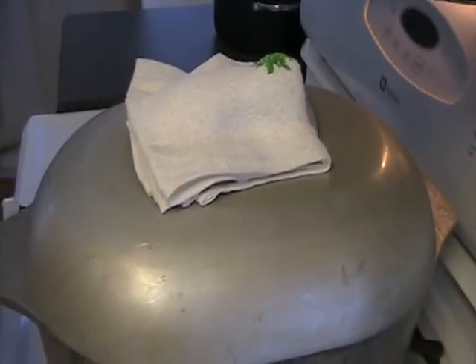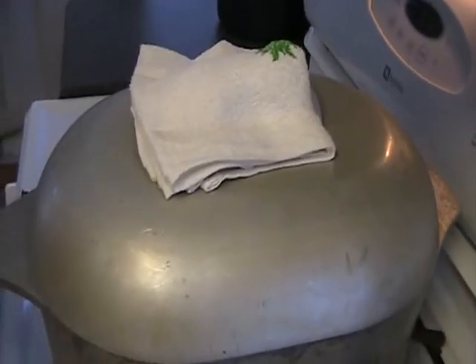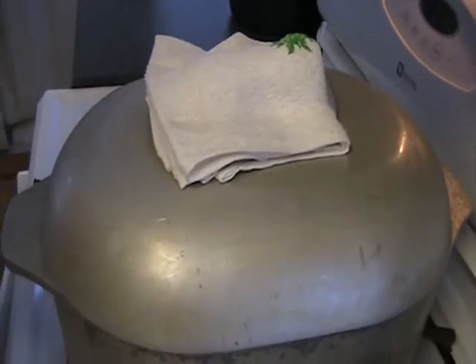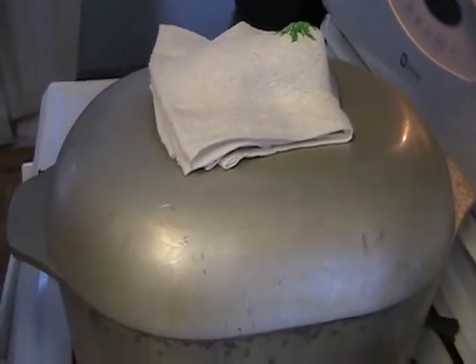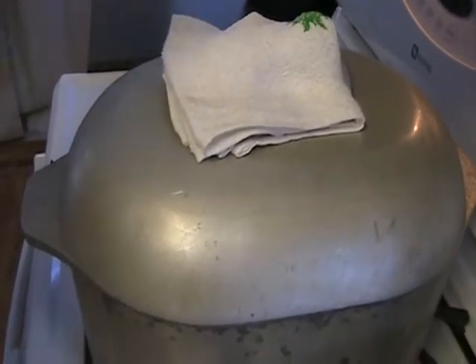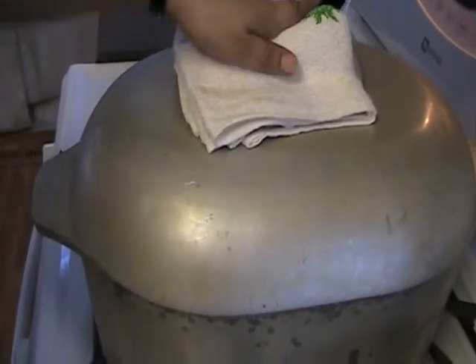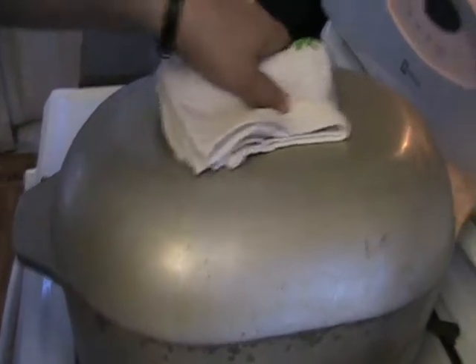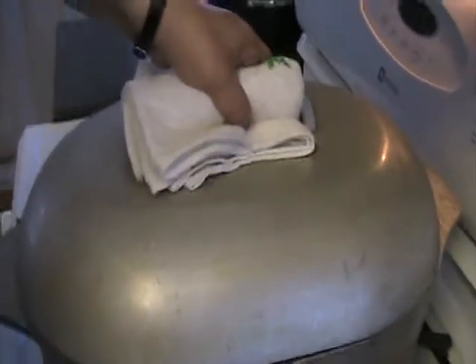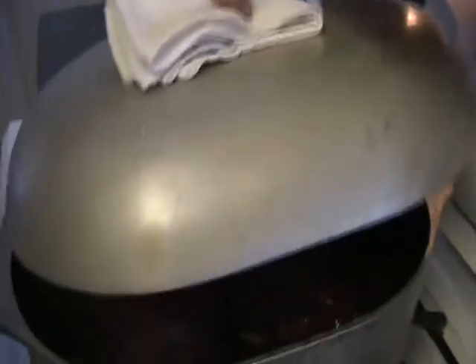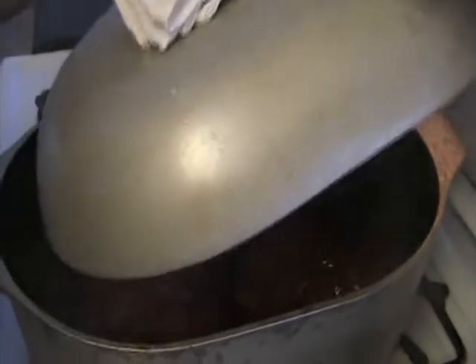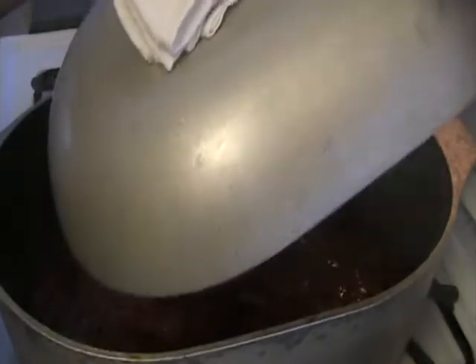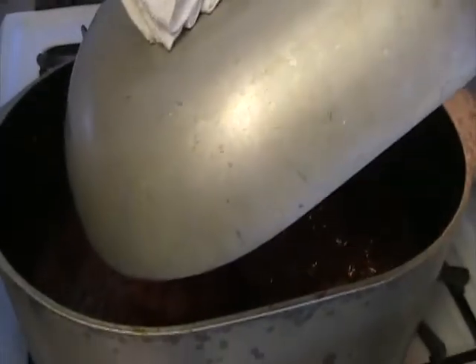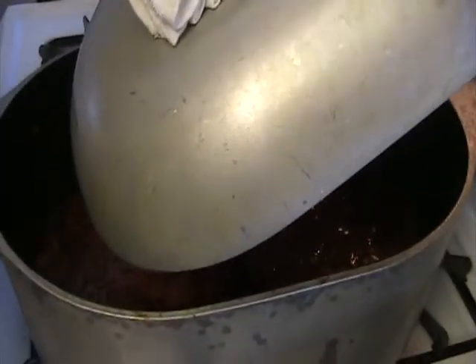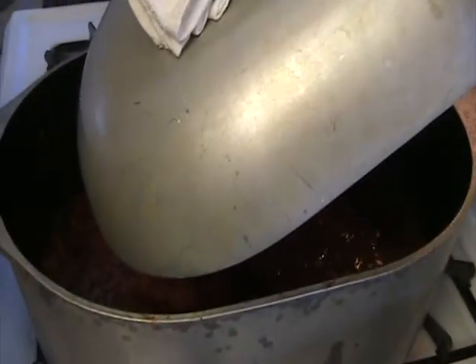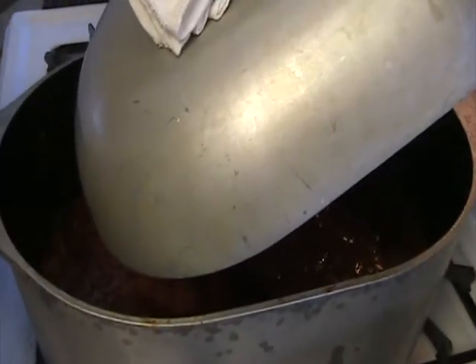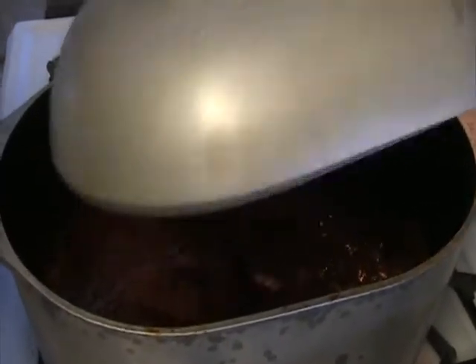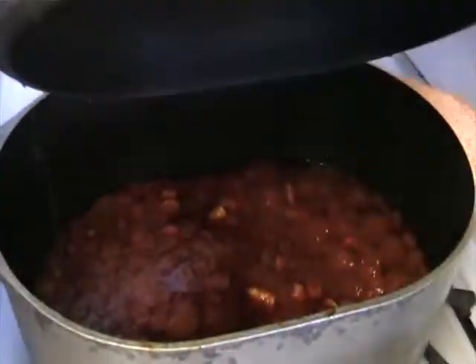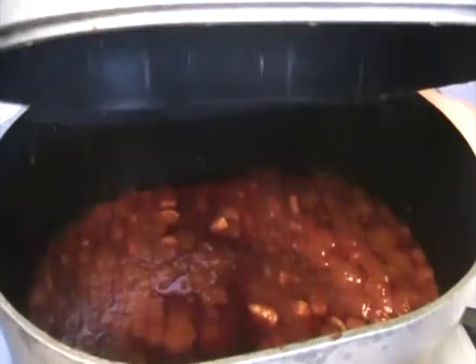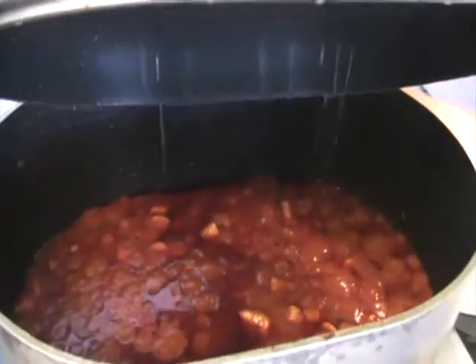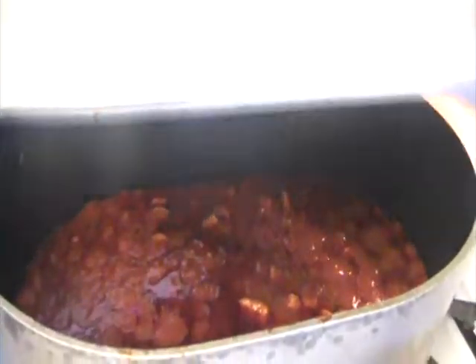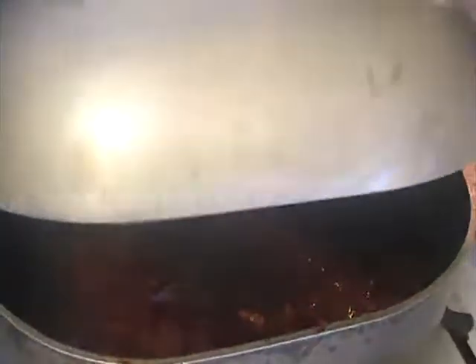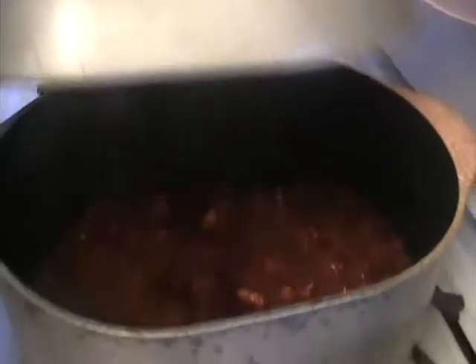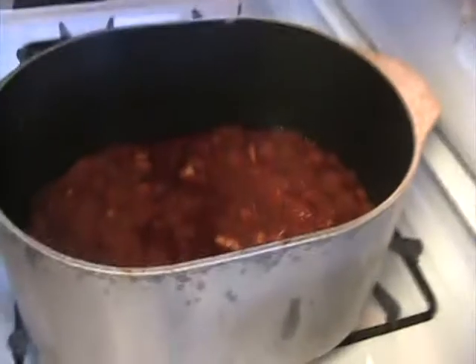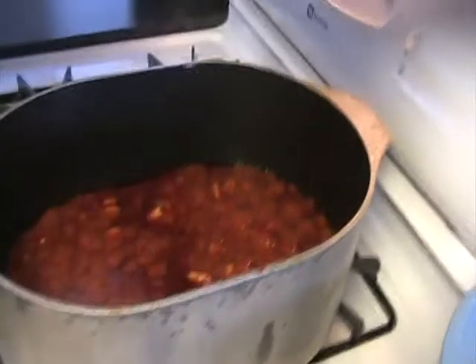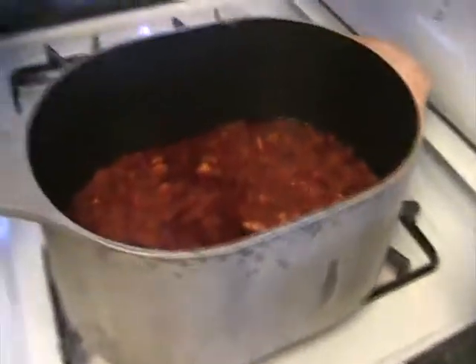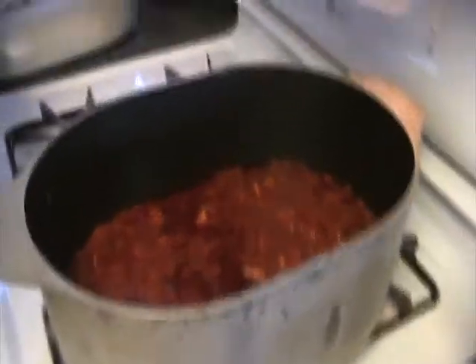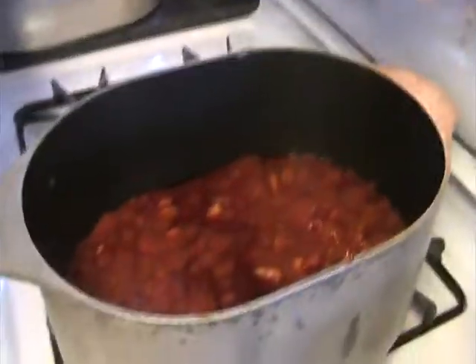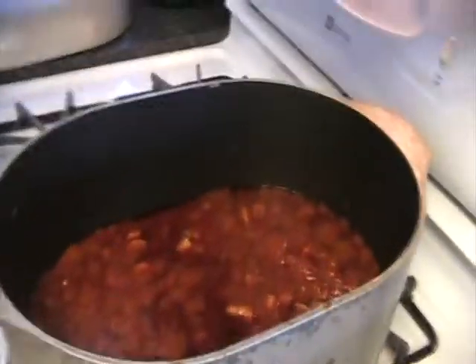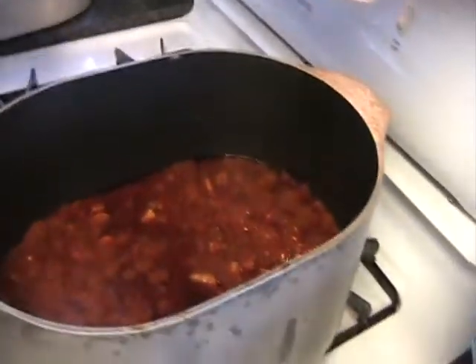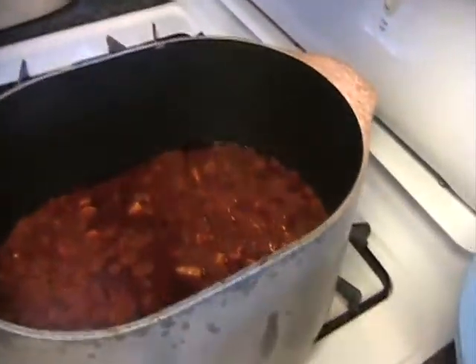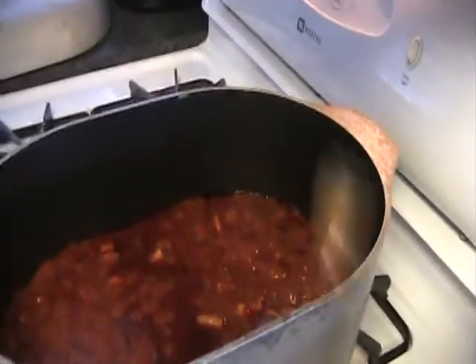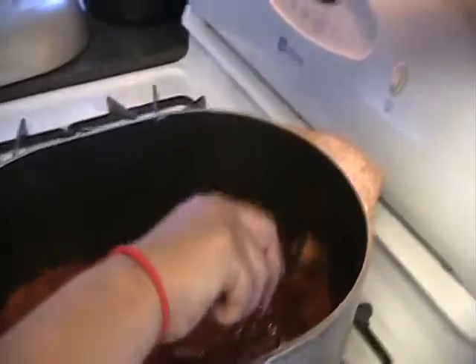Ok YouTube, here we have Sarmé. These are Pokhane Sarmé — they're not real Sarmé. We're not wrapping them in cabbage. This is what it looks like.